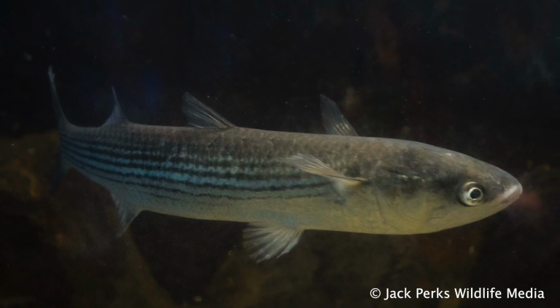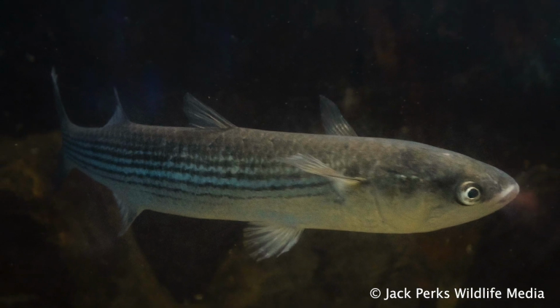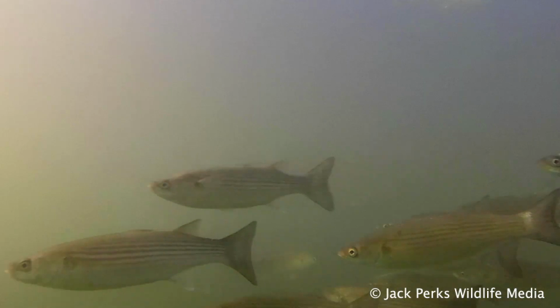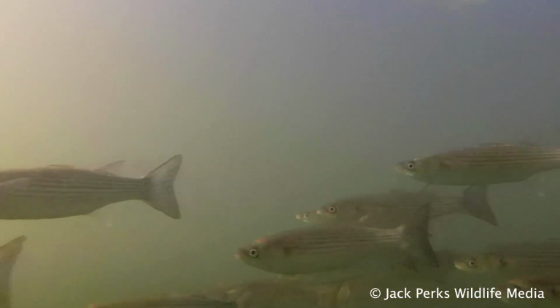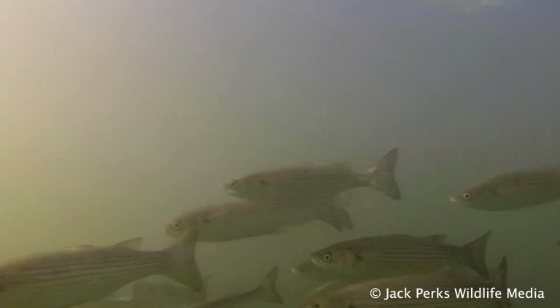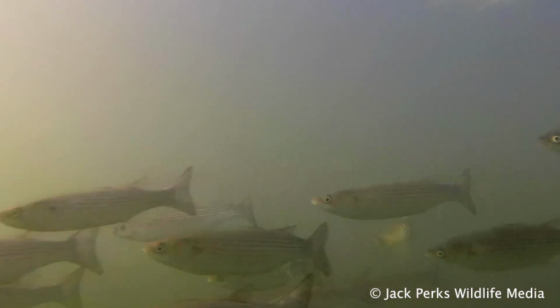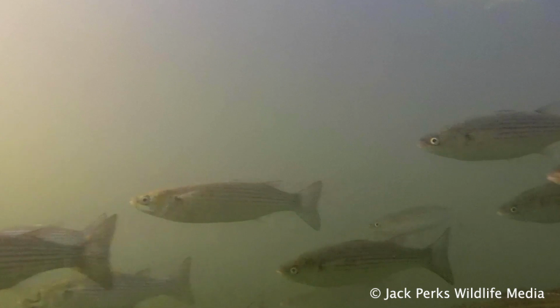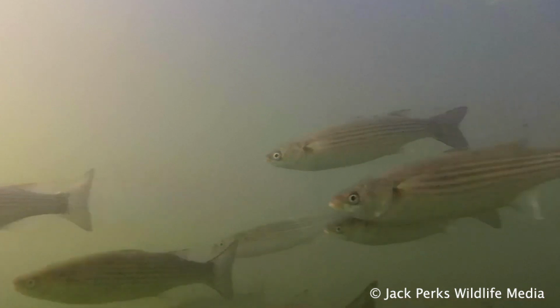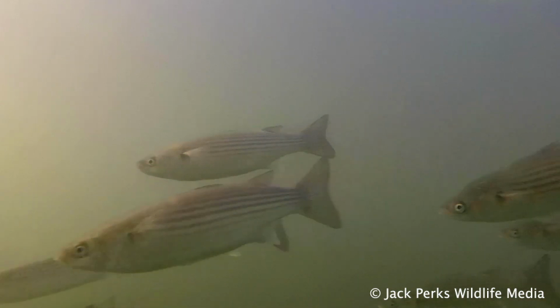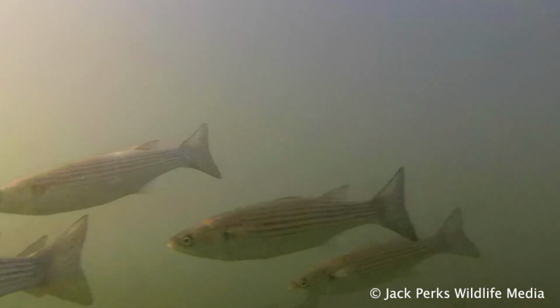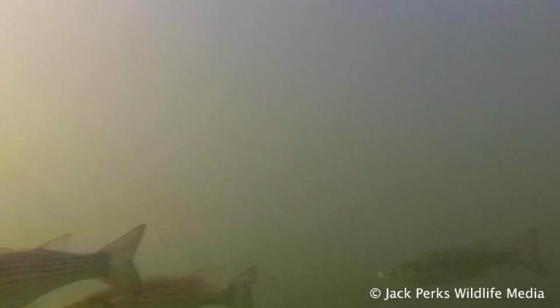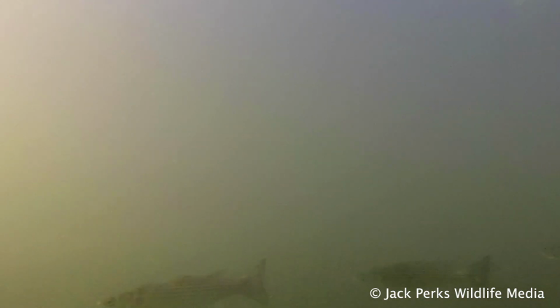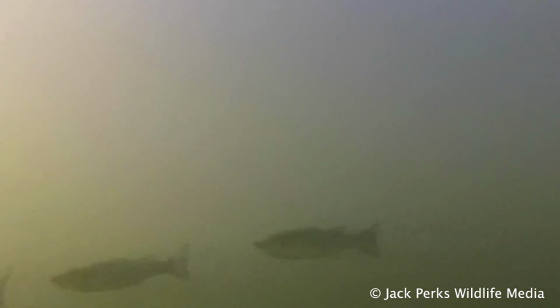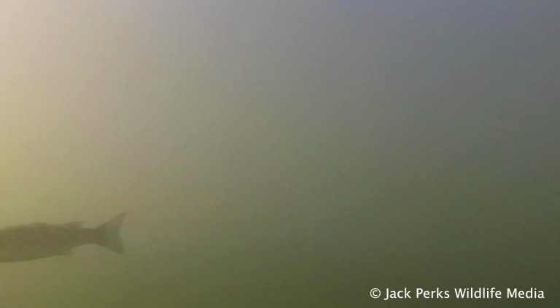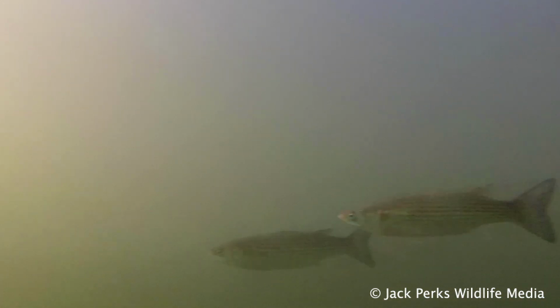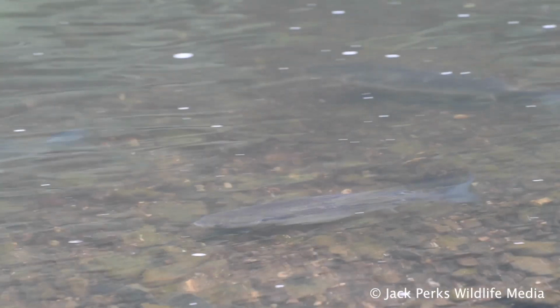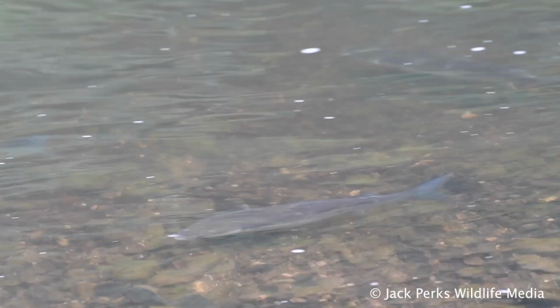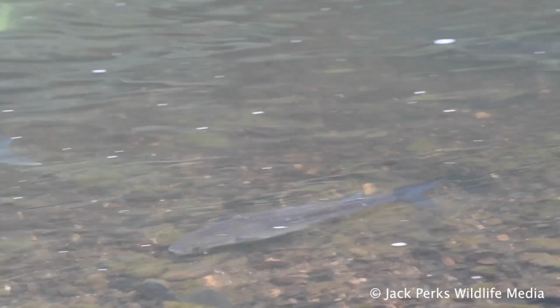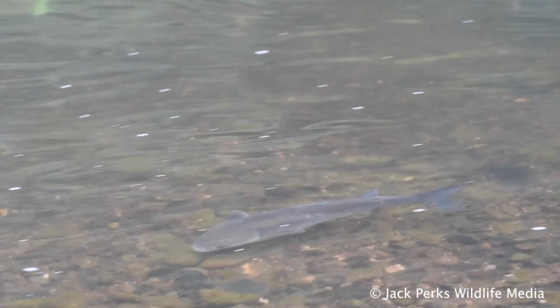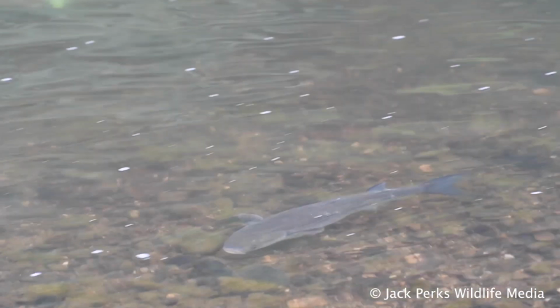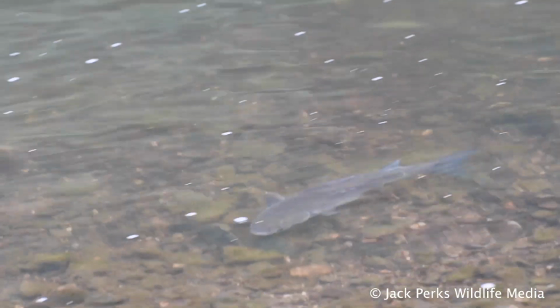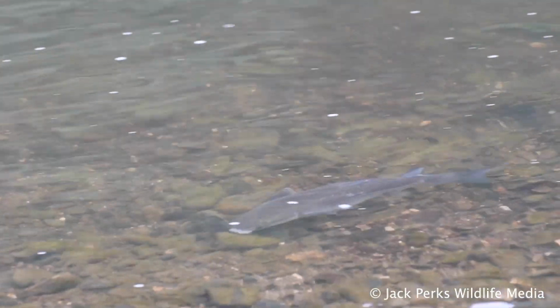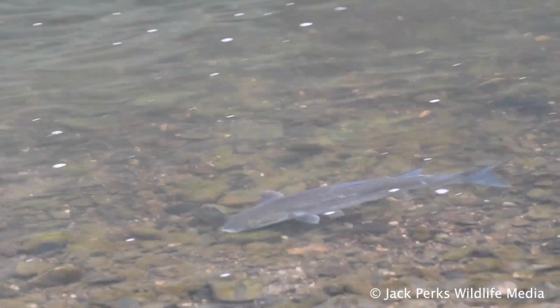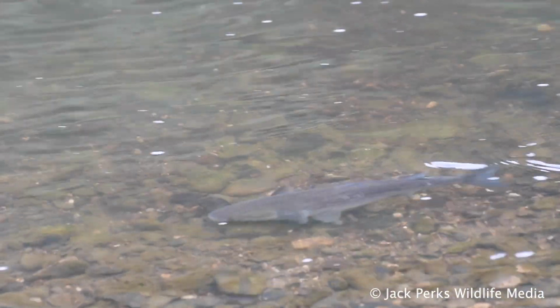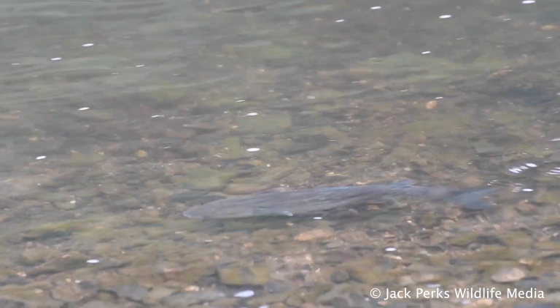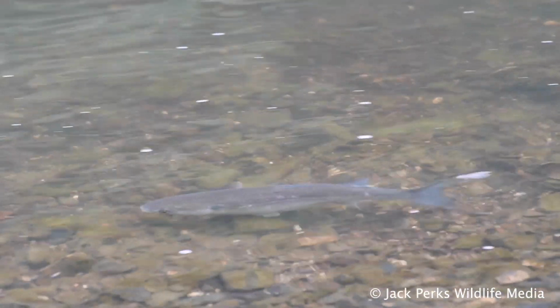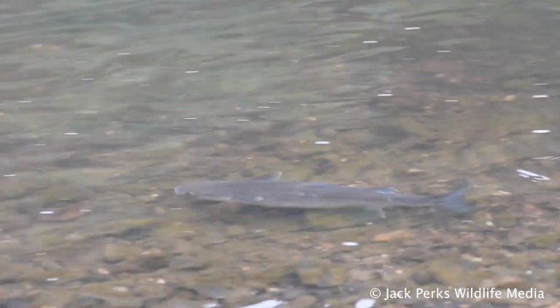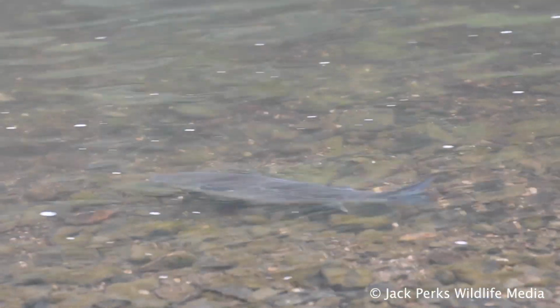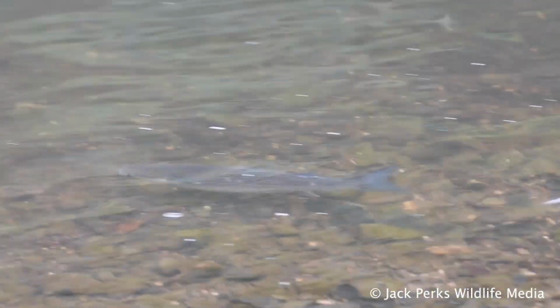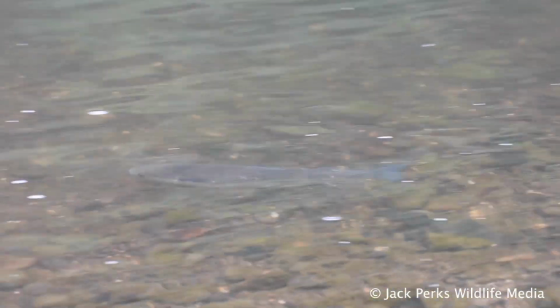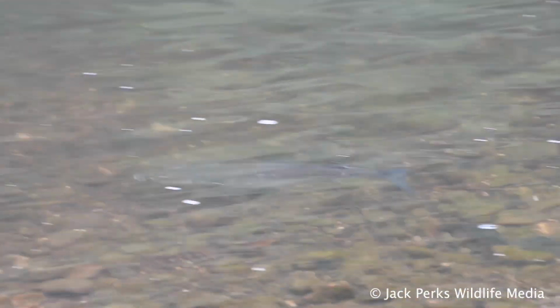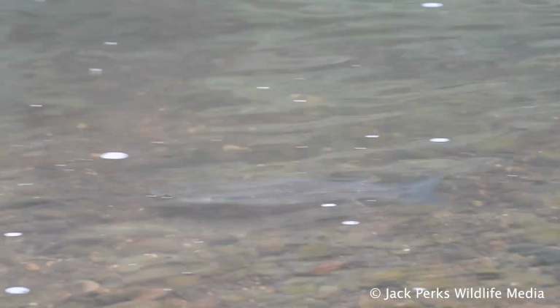All mullet breed out at sea, normally in the winter, and the eggs then drift back to shore where the young will shelter in estuaries. Mullet prefer warmer water so are spotted more frequently in the summer months.